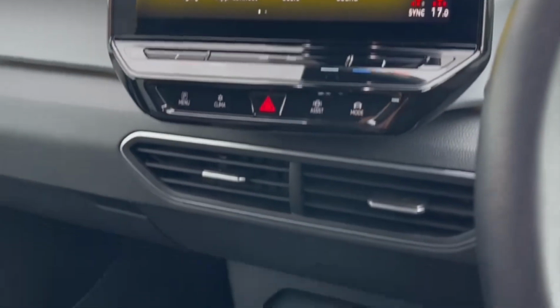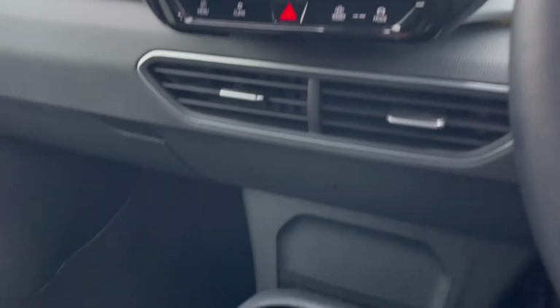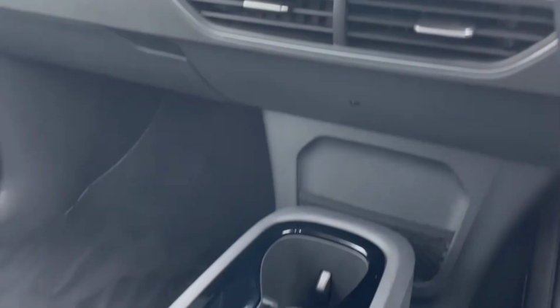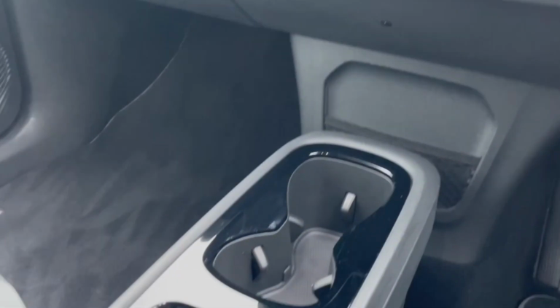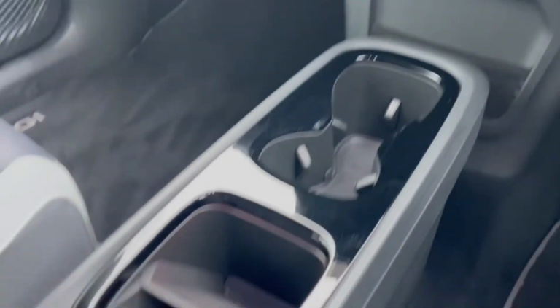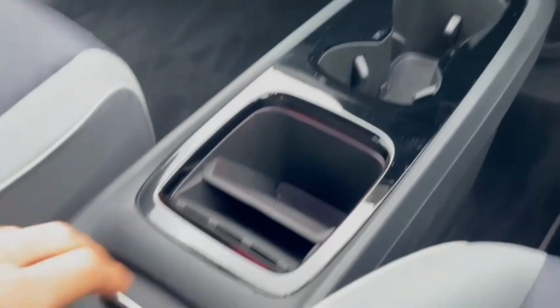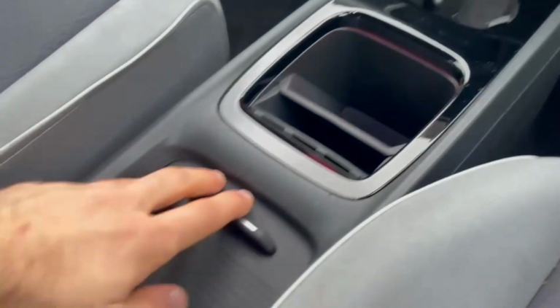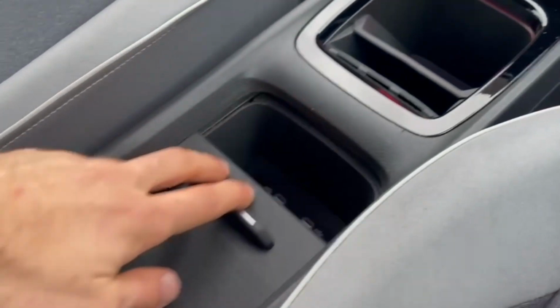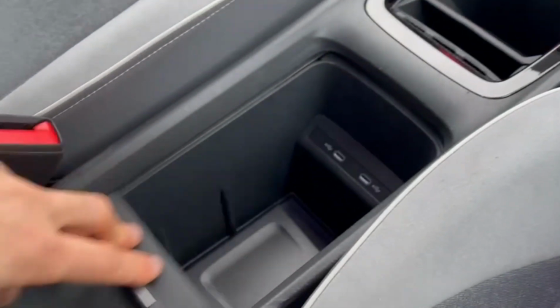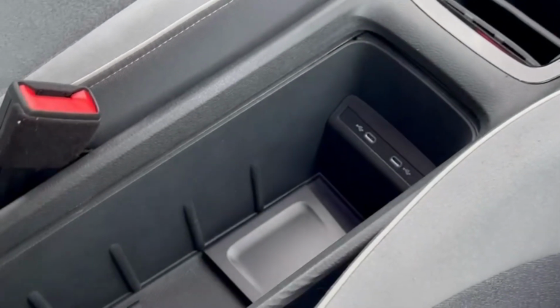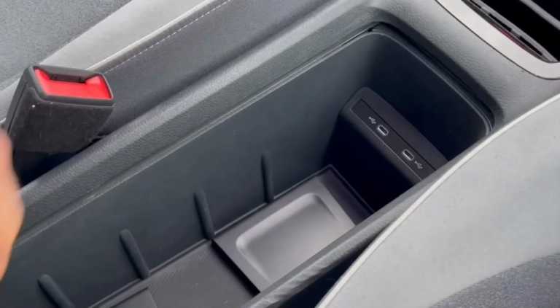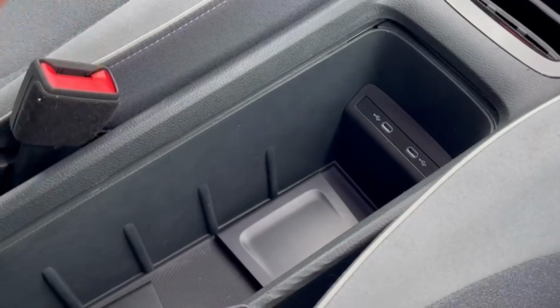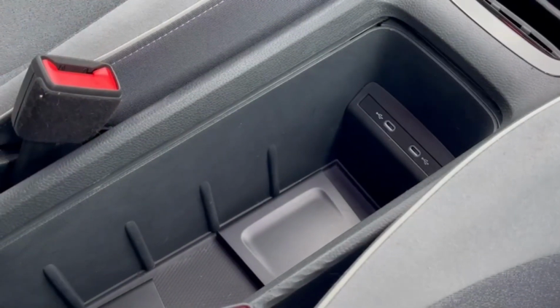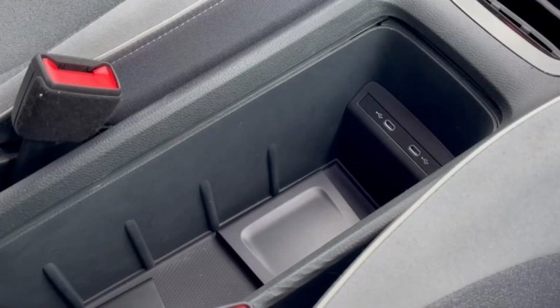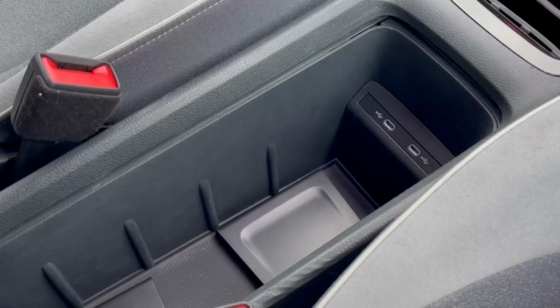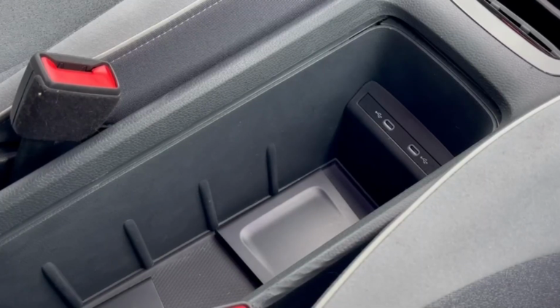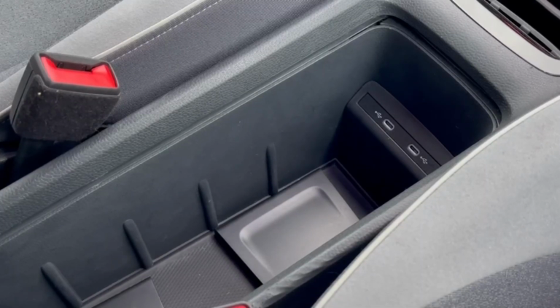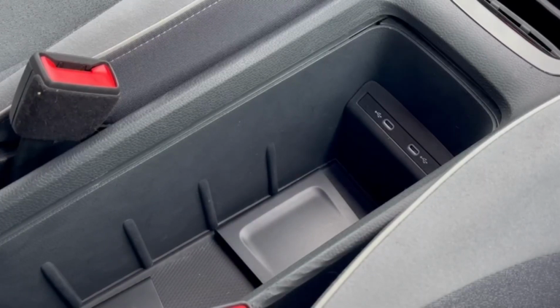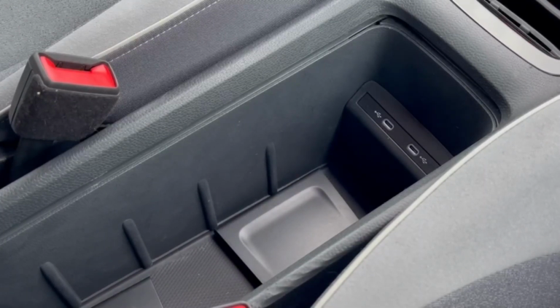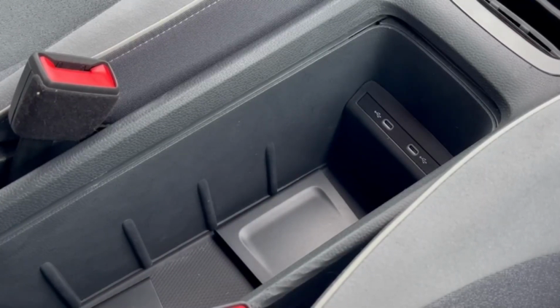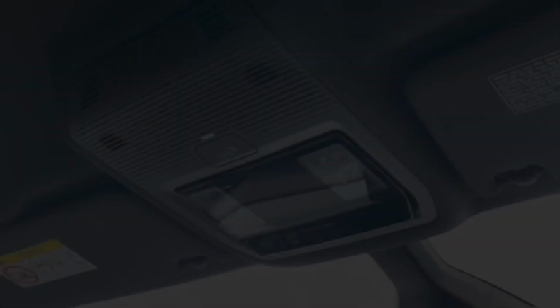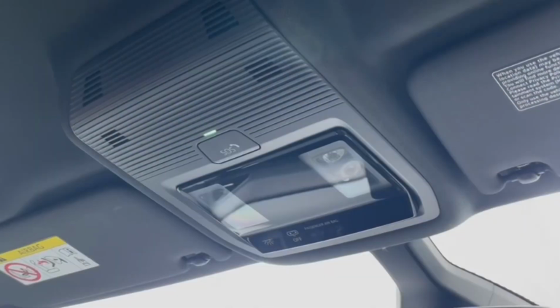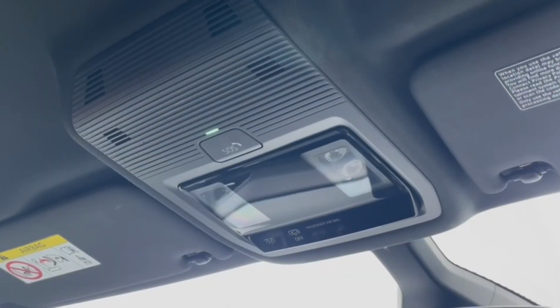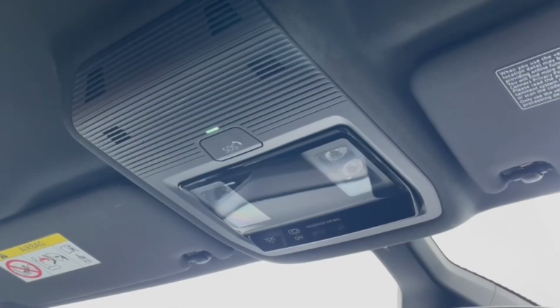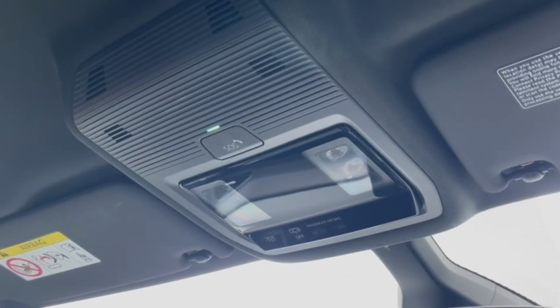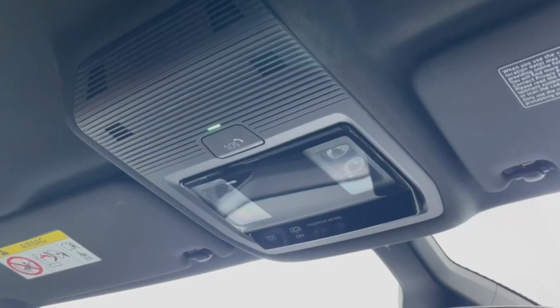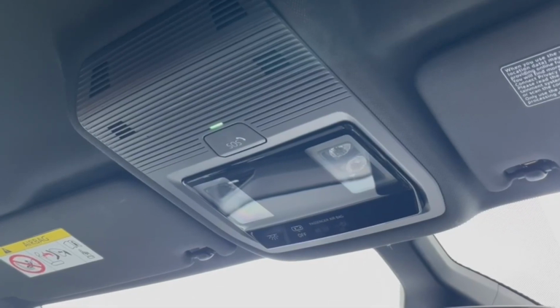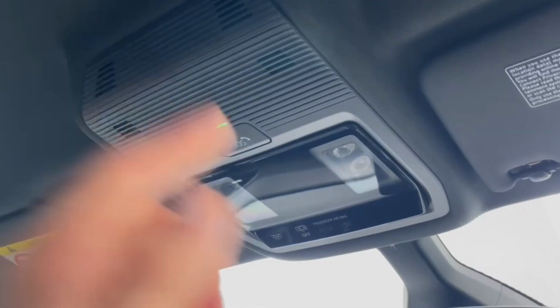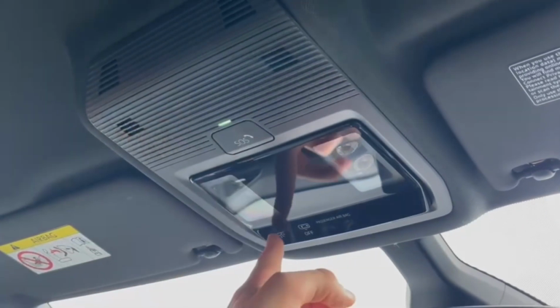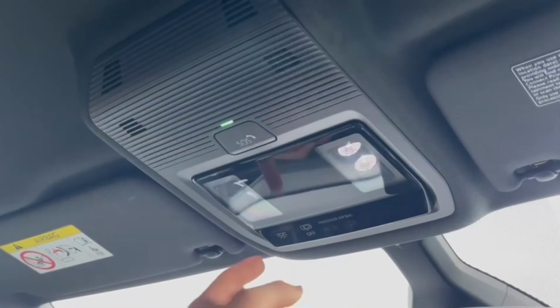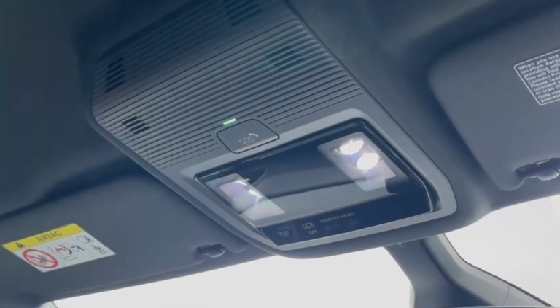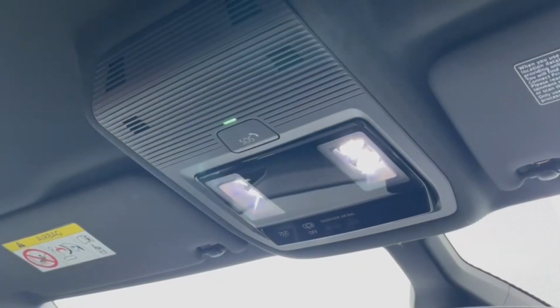Moving down from here you've got plenty of central storage with a hidden compartment as well, offering two USB-C charging and connection ports. Just above you'll also find all of your lighting controls as well as the SOS emergency button.